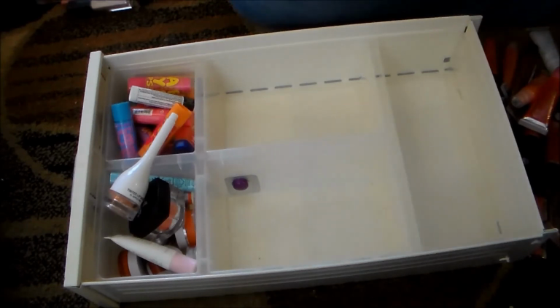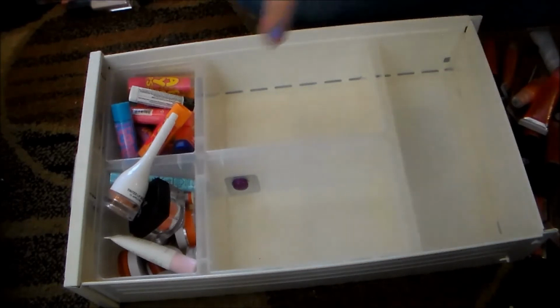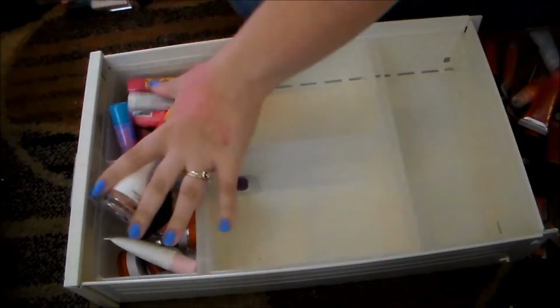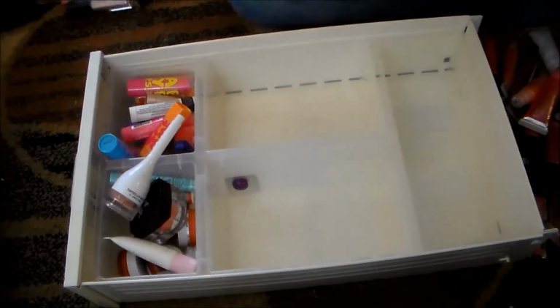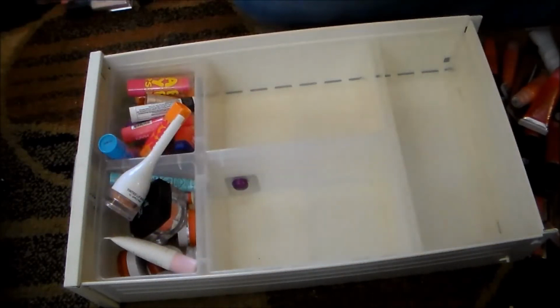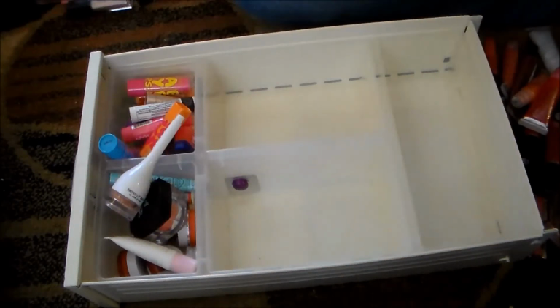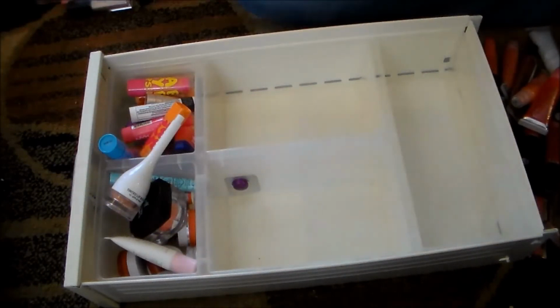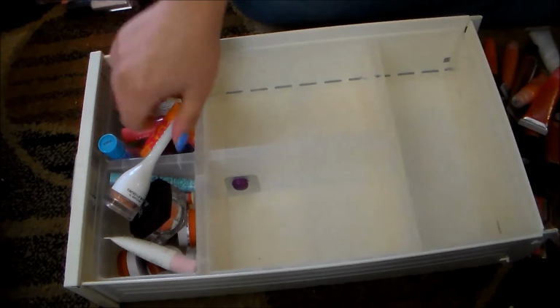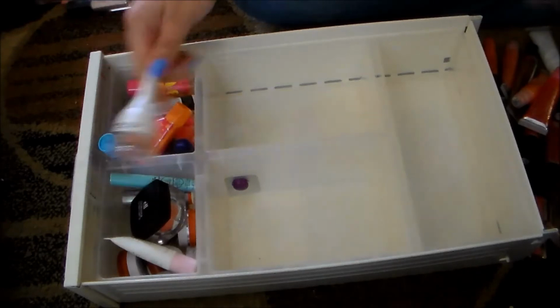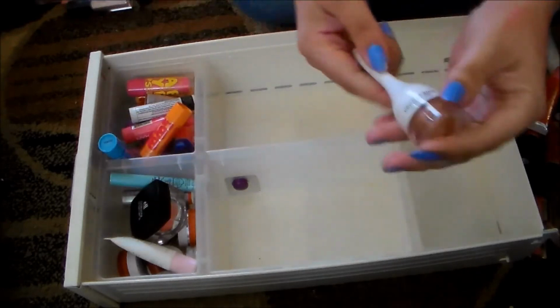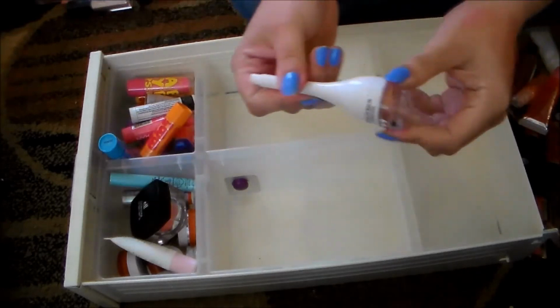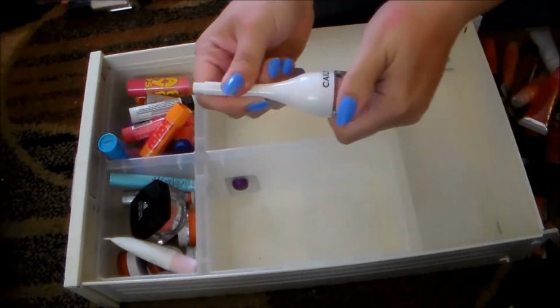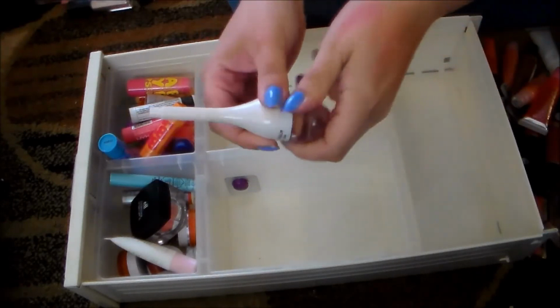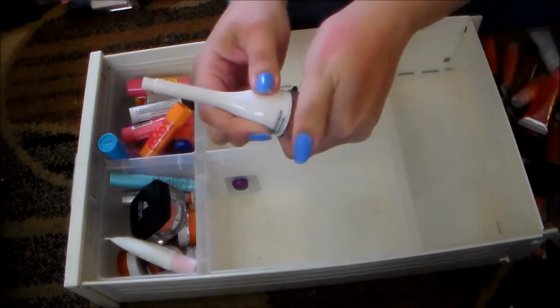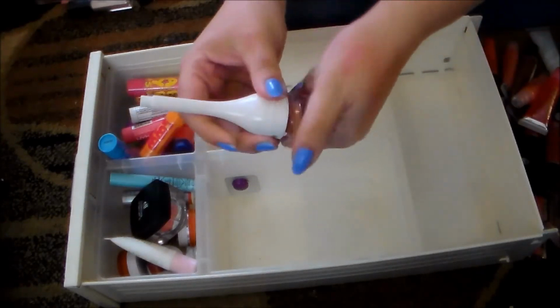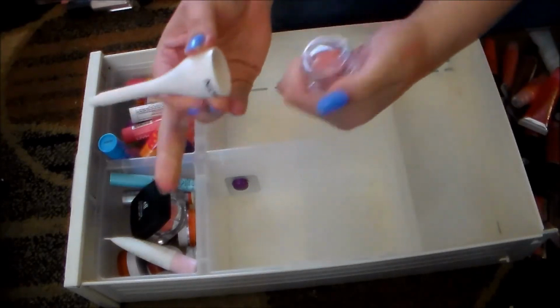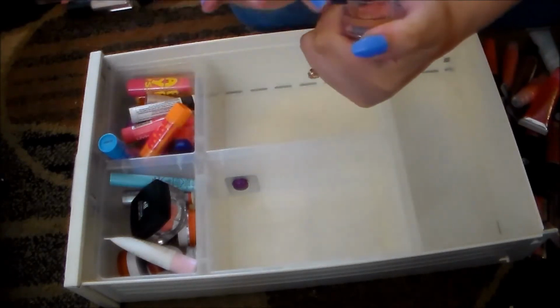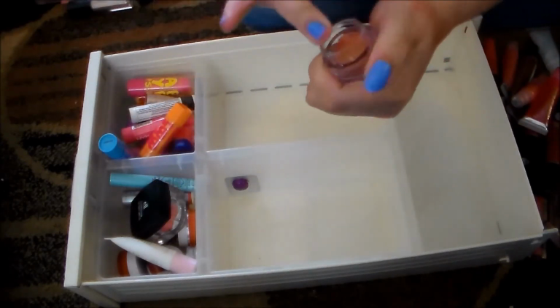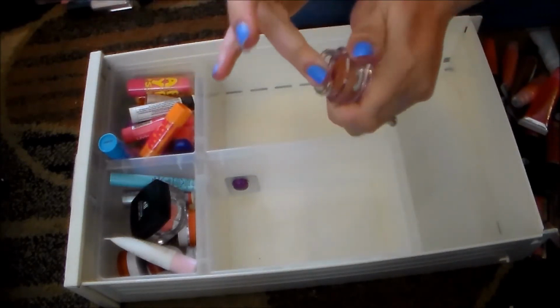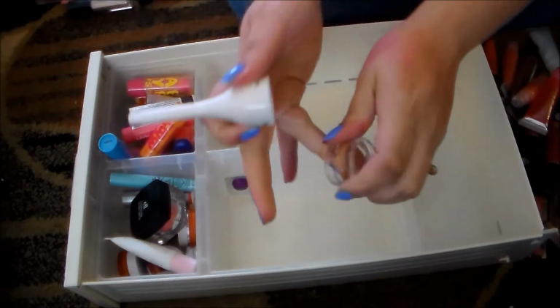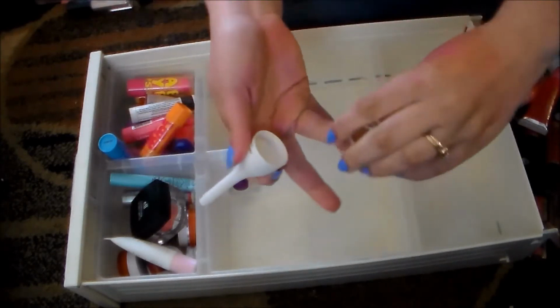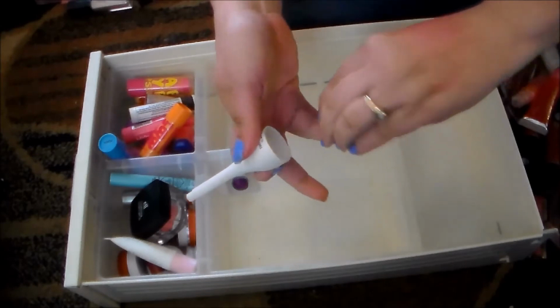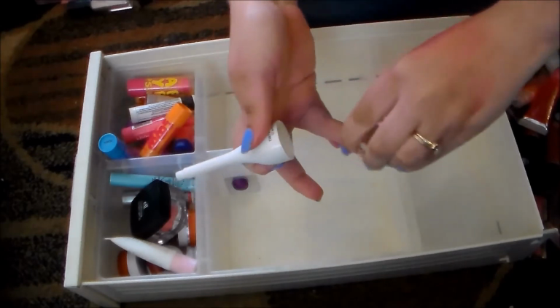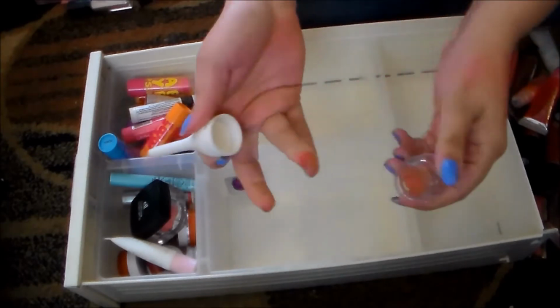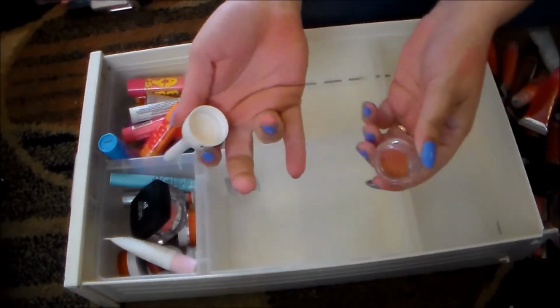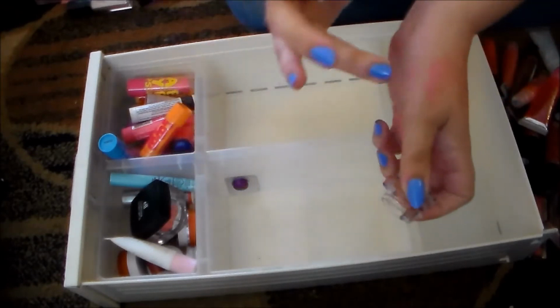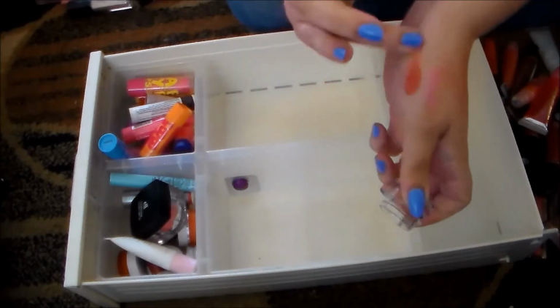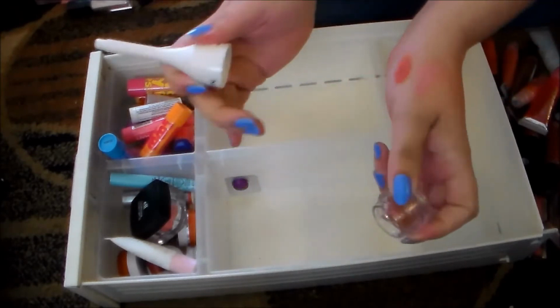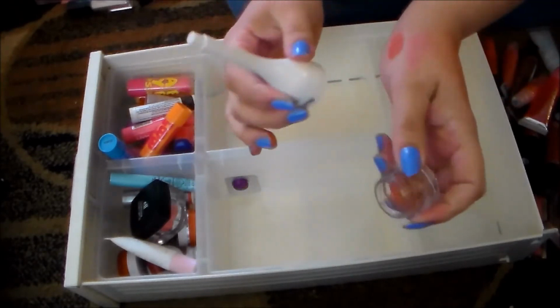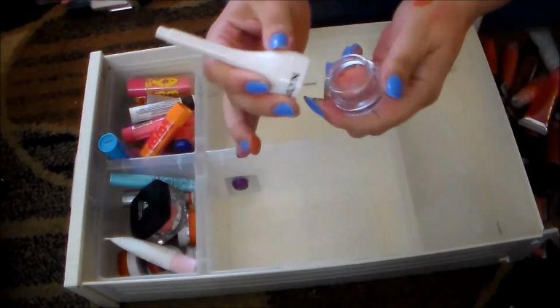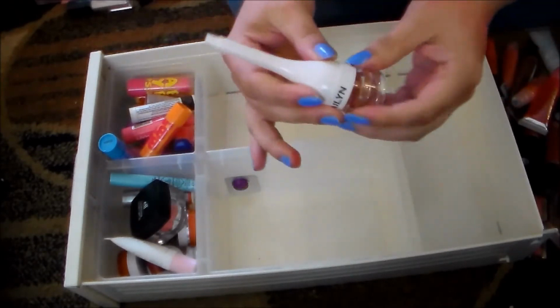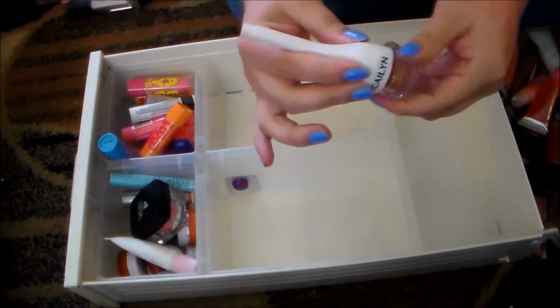Moving into my lip balms — here we go. This is a Caitlin tinted lip balm that I got in an Ipsy bag. It turns orange on me, and I'm not at all crazy about it, so I'm going to get rid of that.